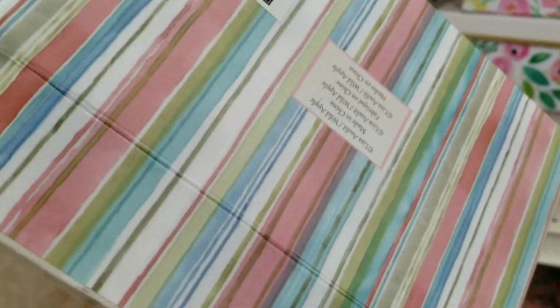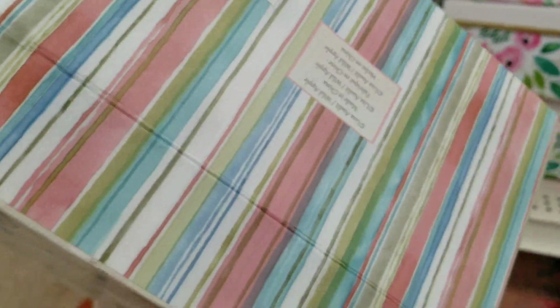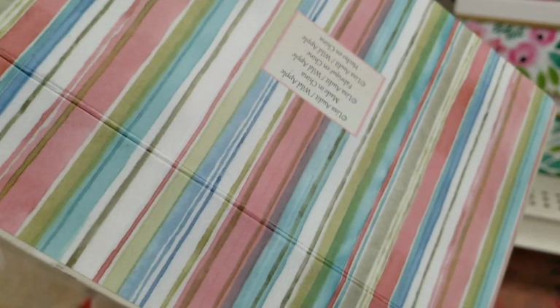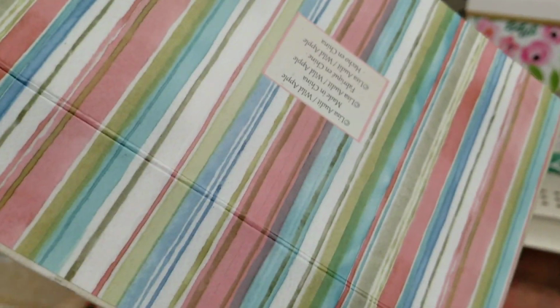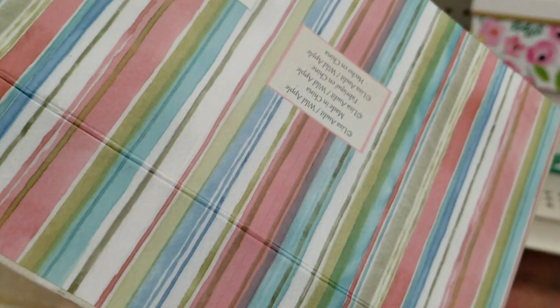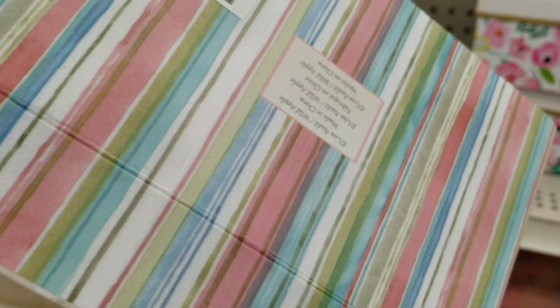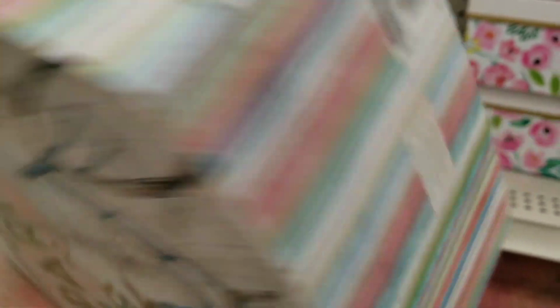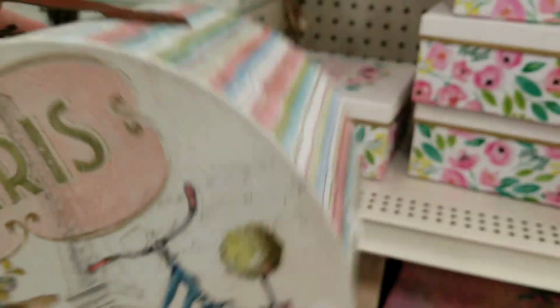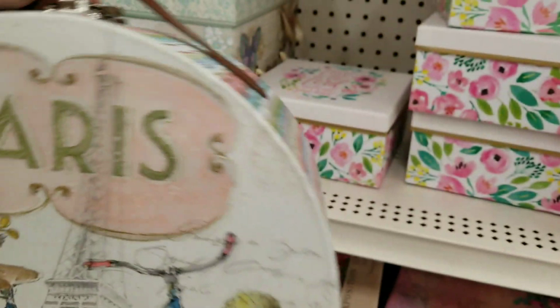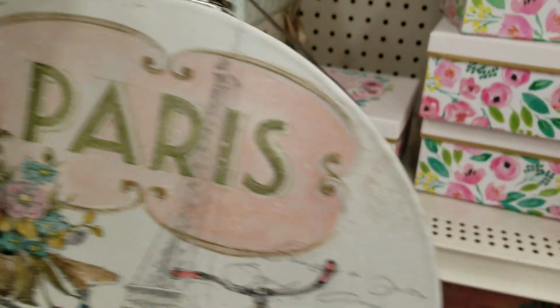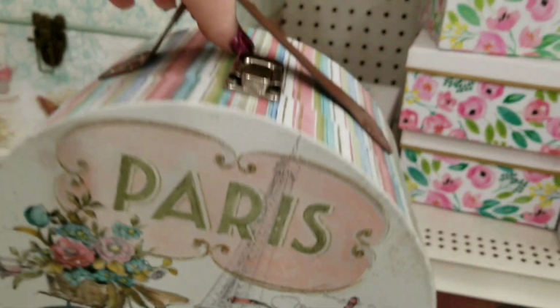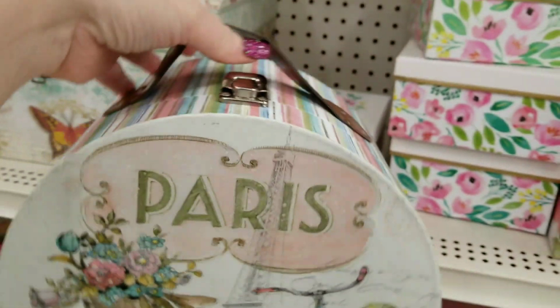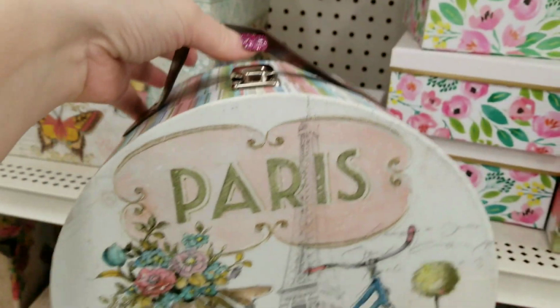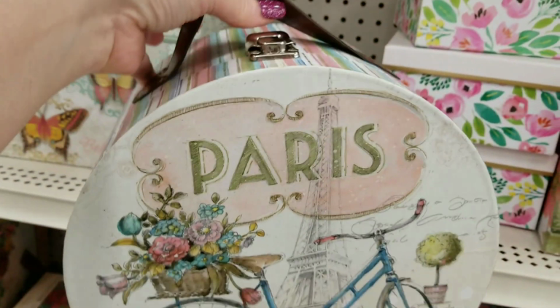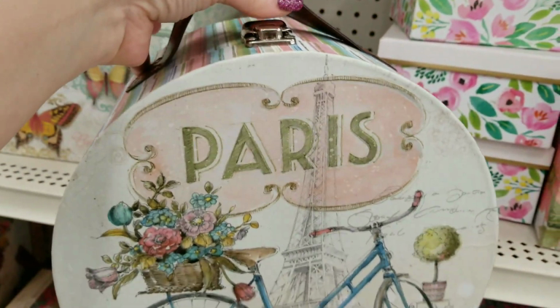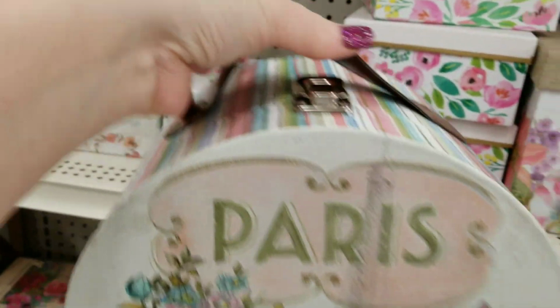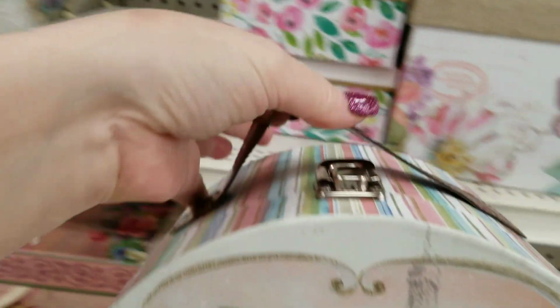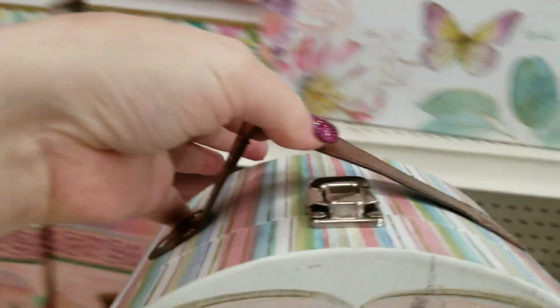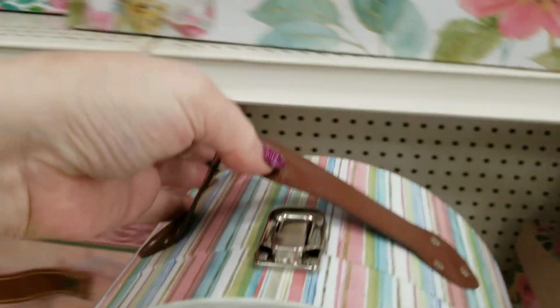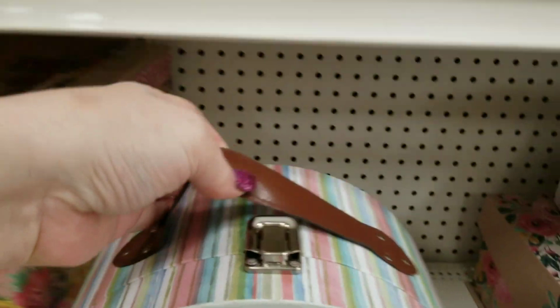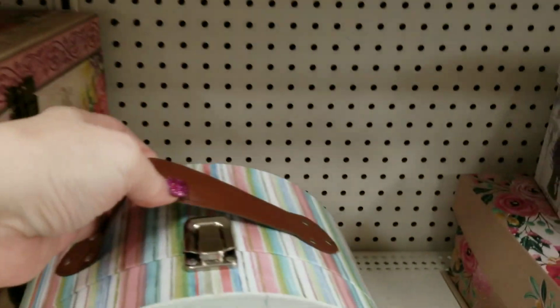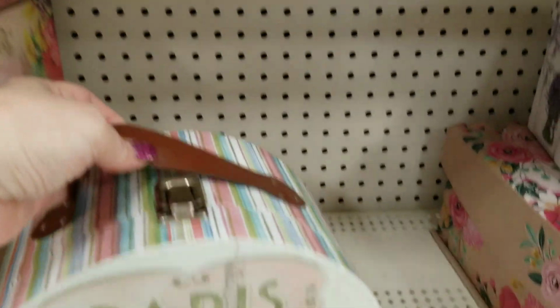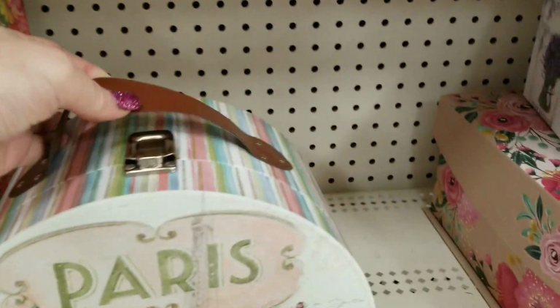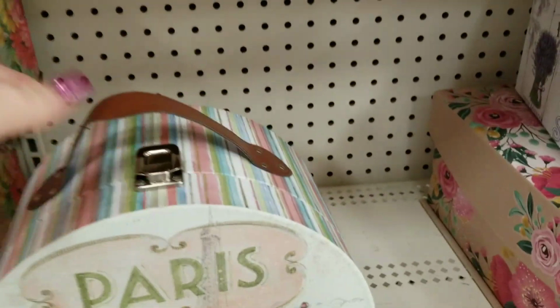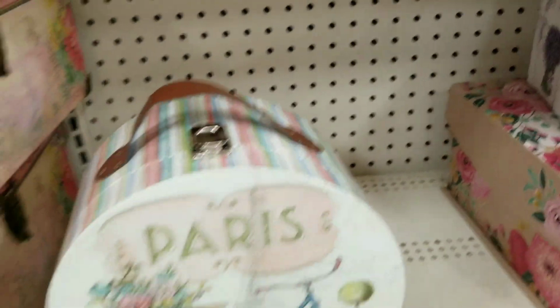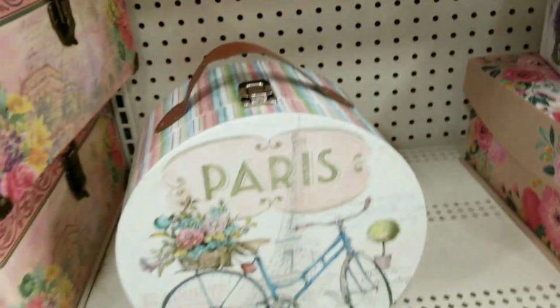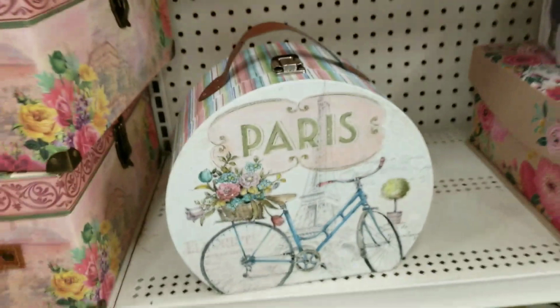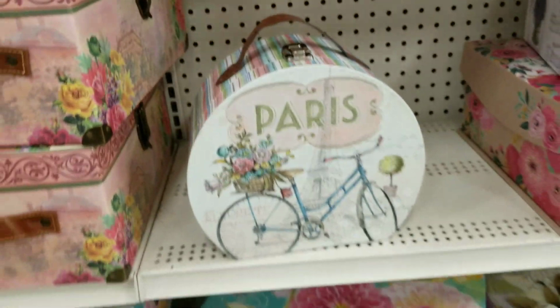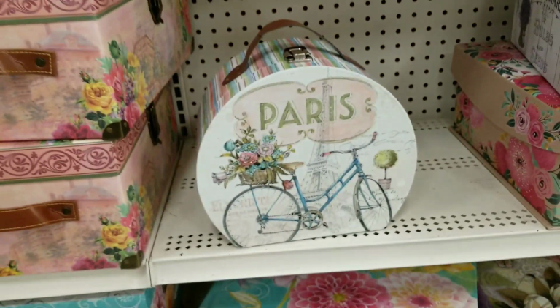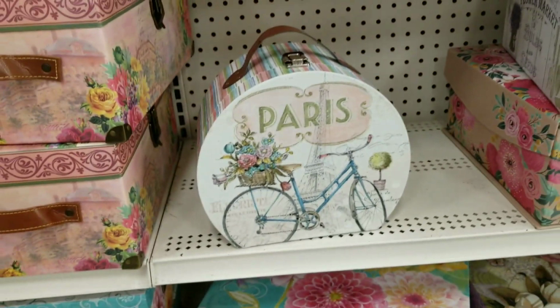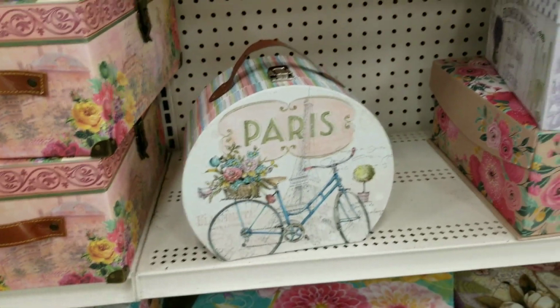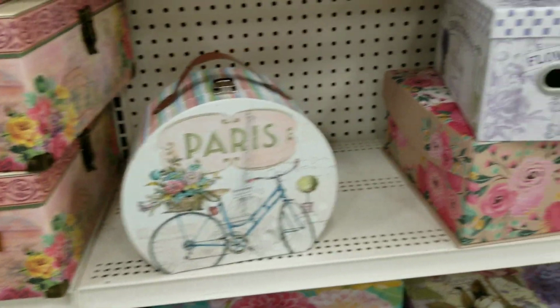This one is also $12.99, so 70% off of that. That's the only size I see of that one, but look how cute that is.